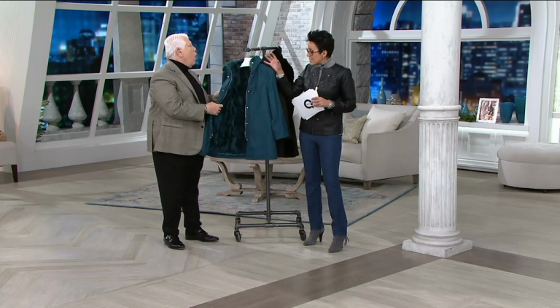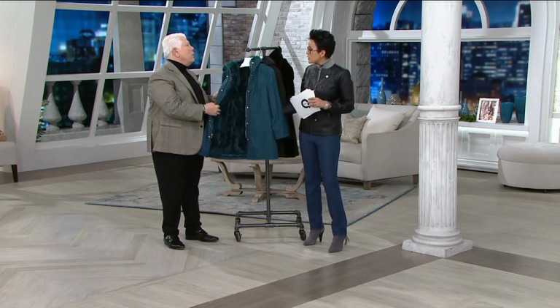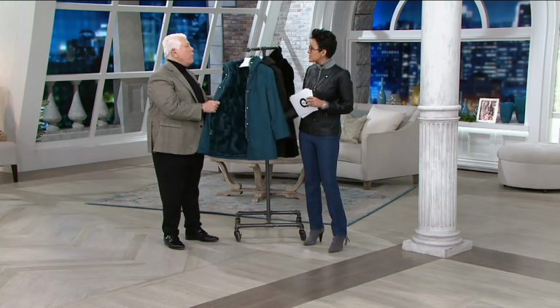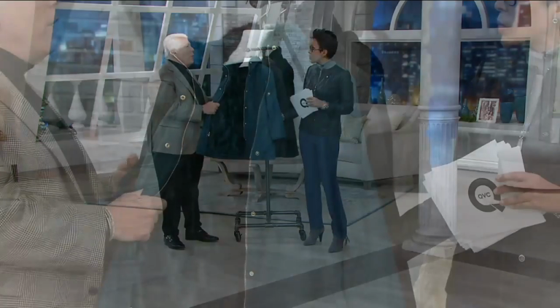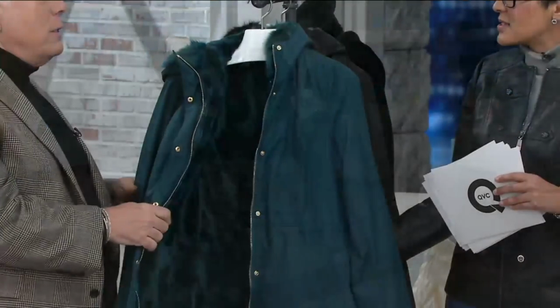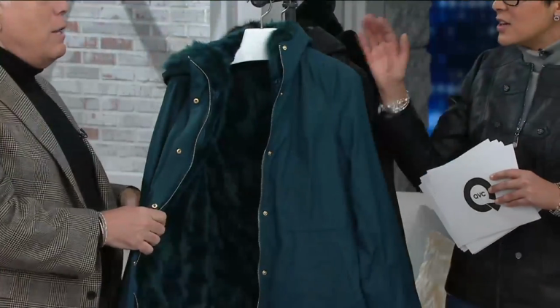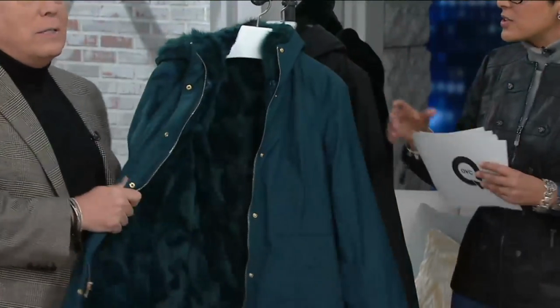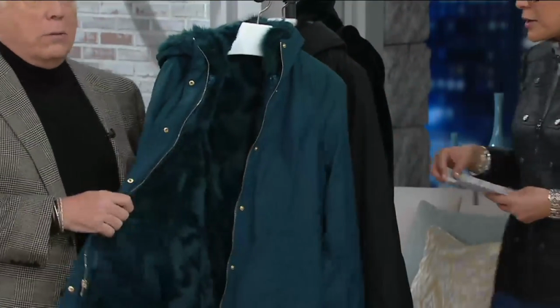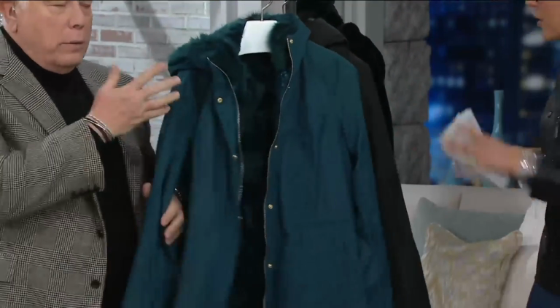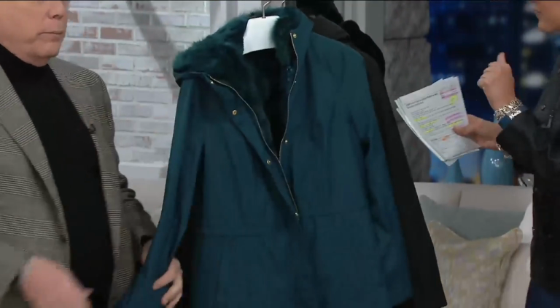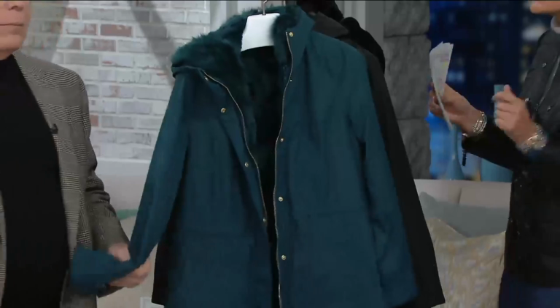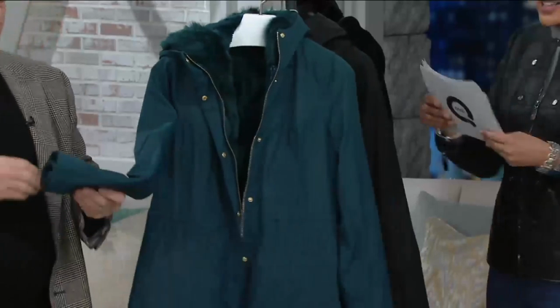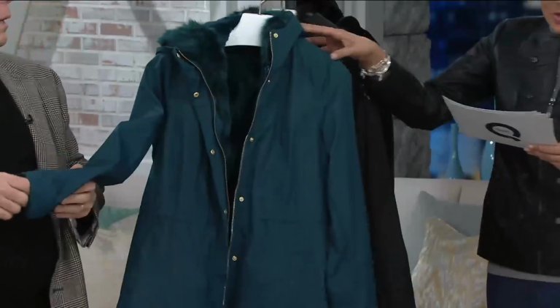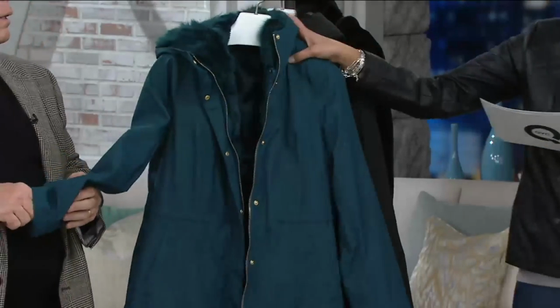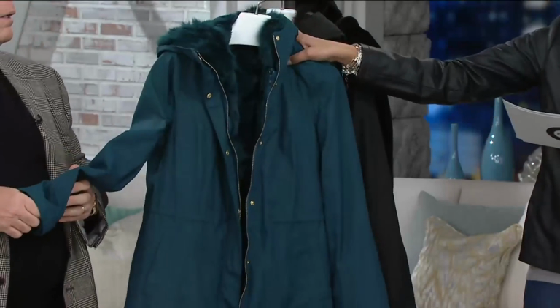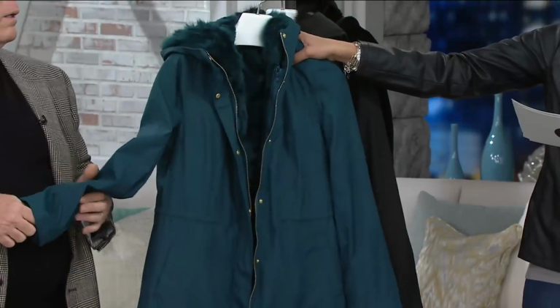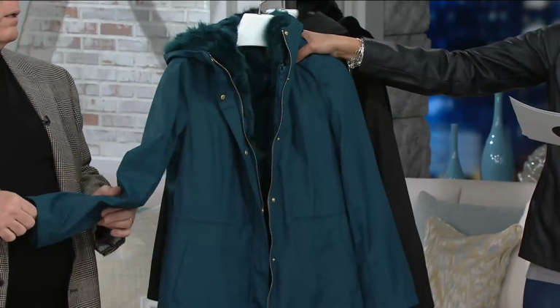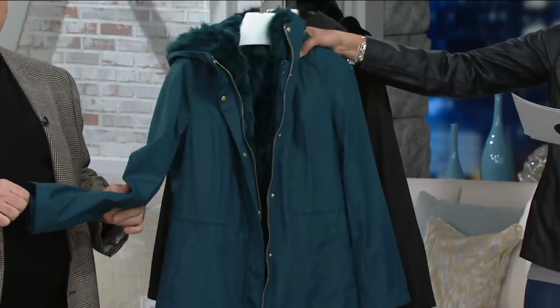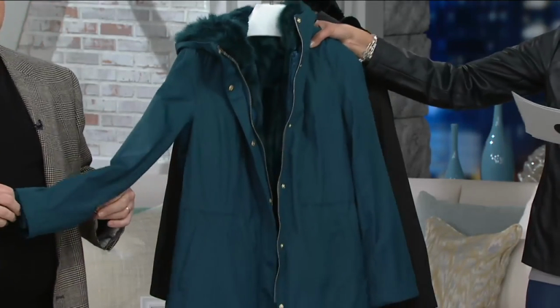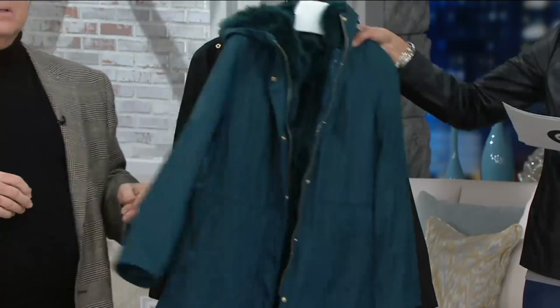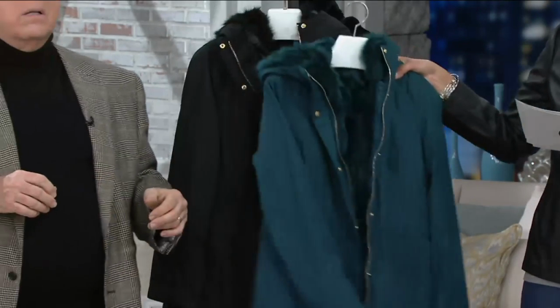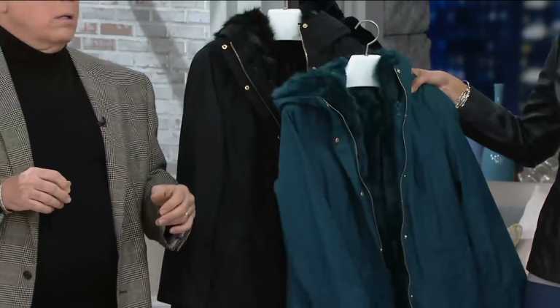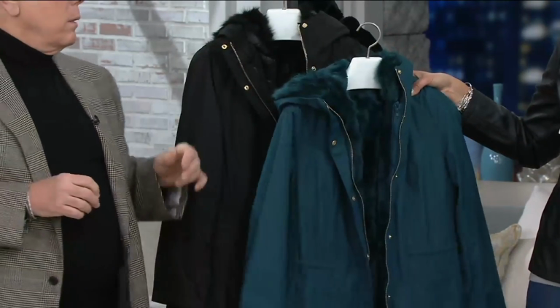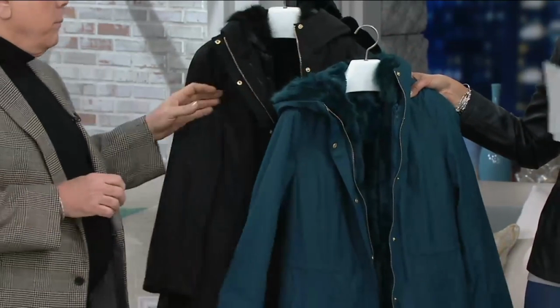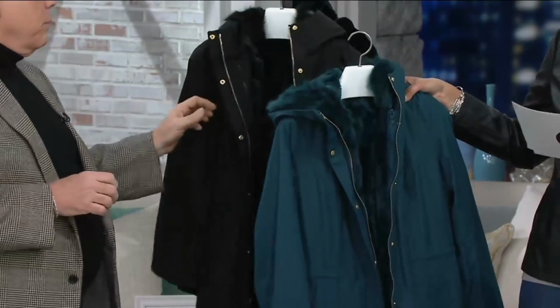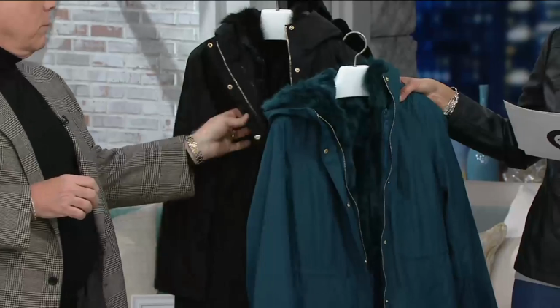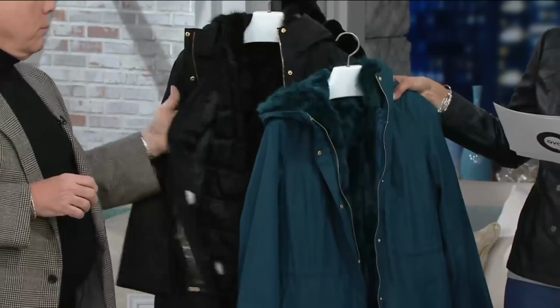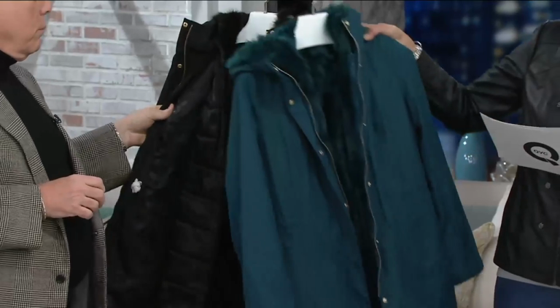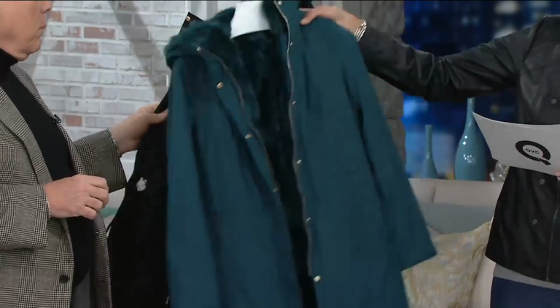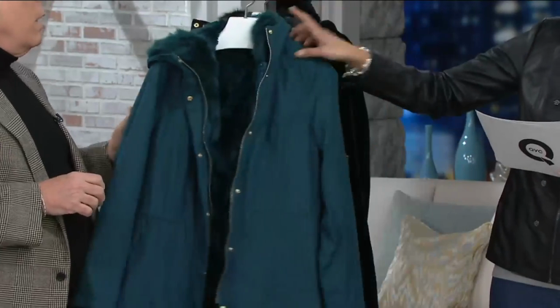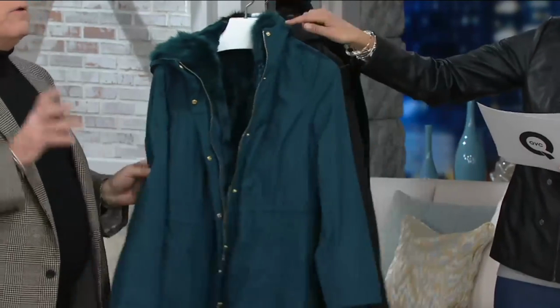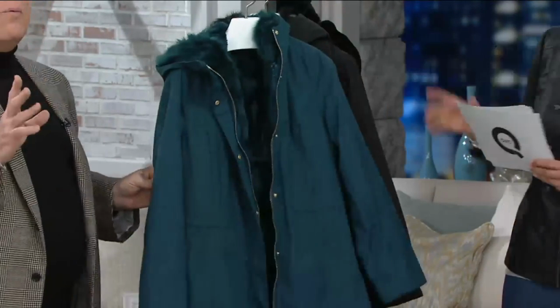It's like an anorak silhouette. Let me share the colors first: dark teal and then black, extra small to 1X in both. On dark teal...